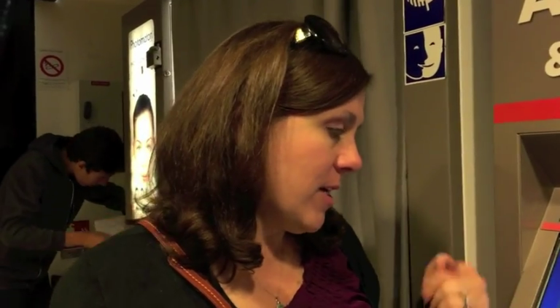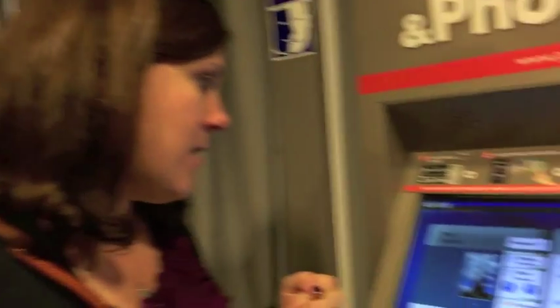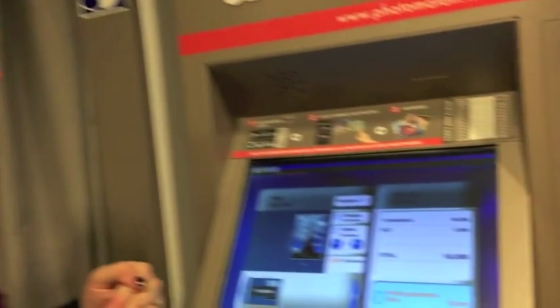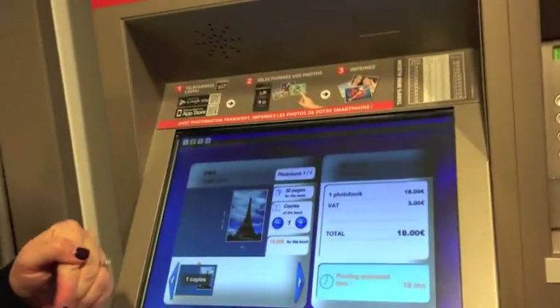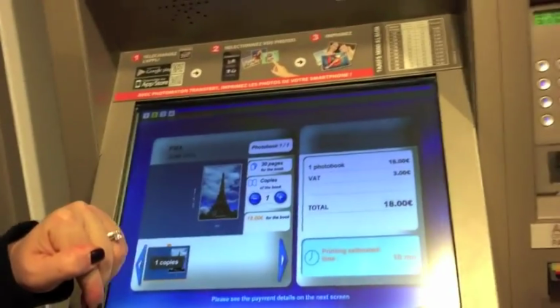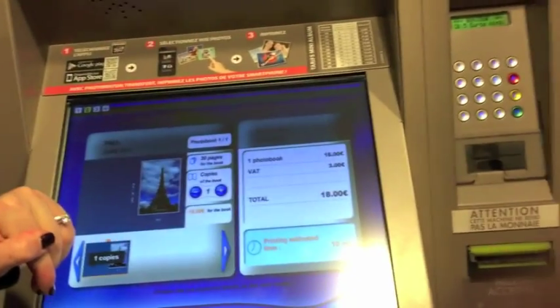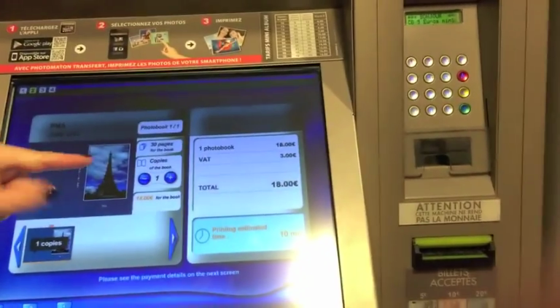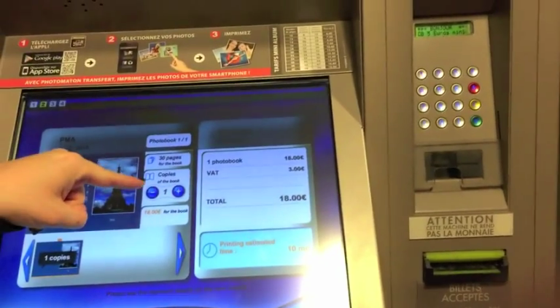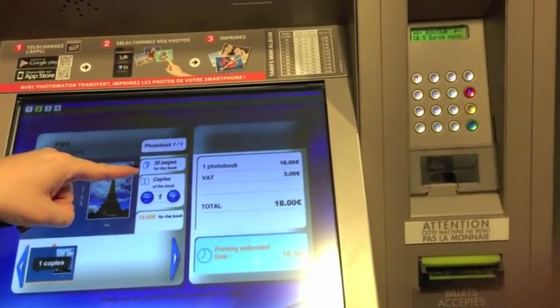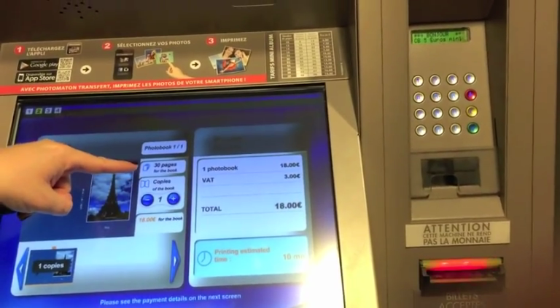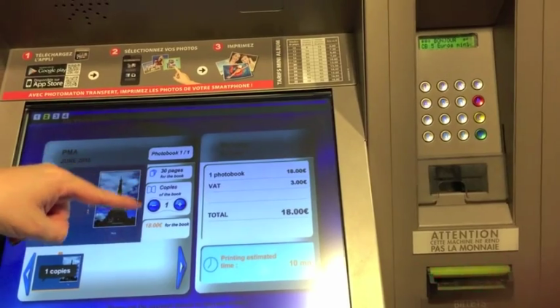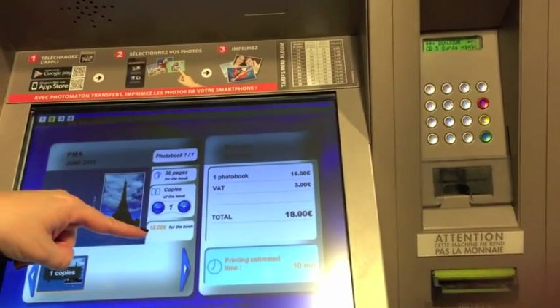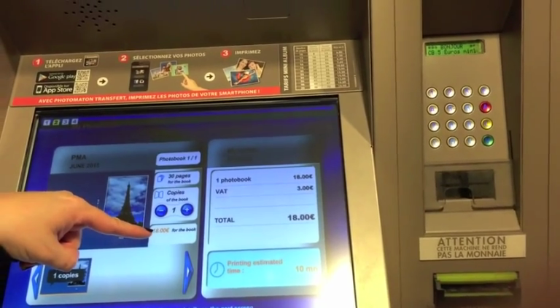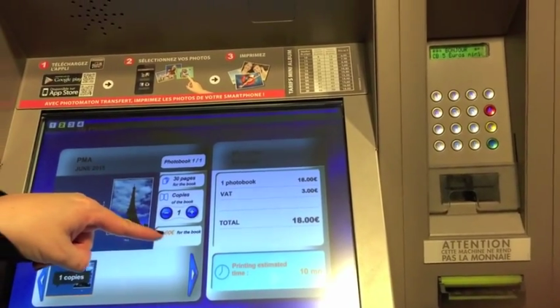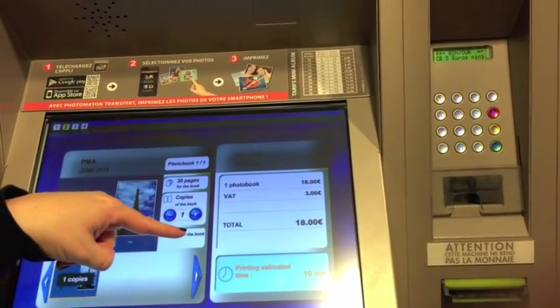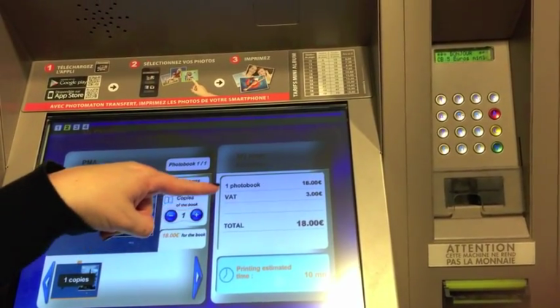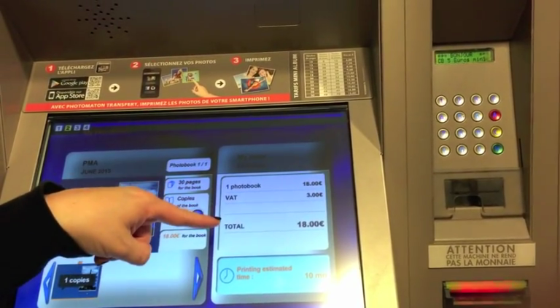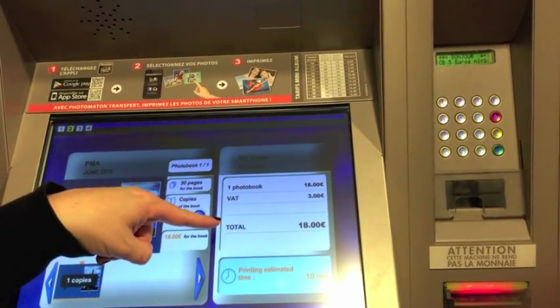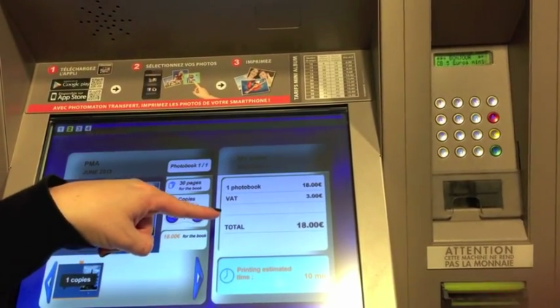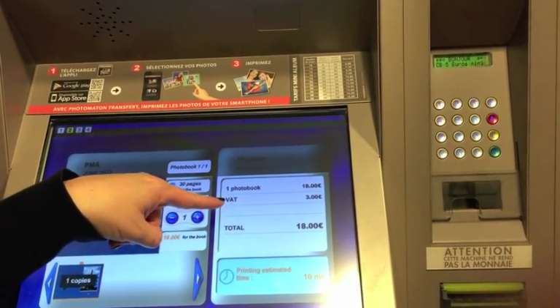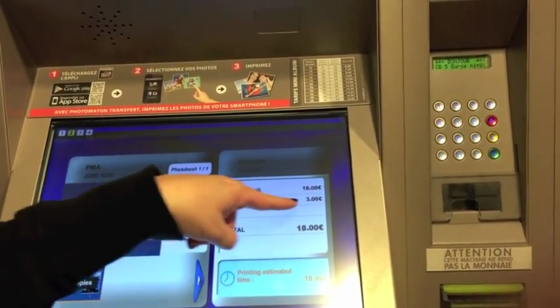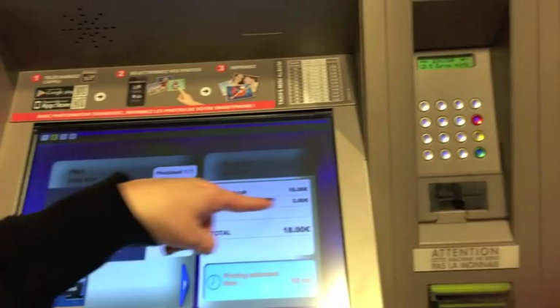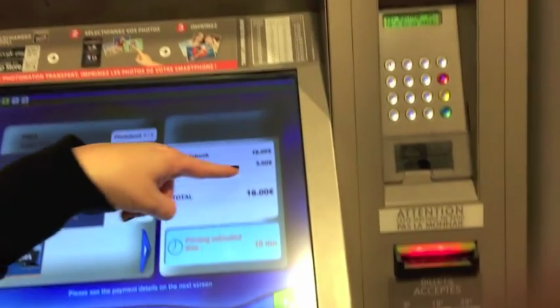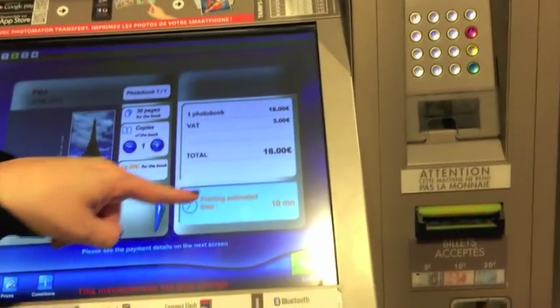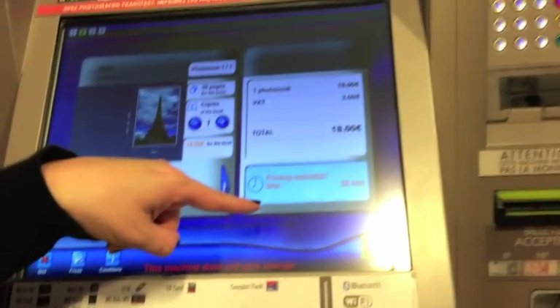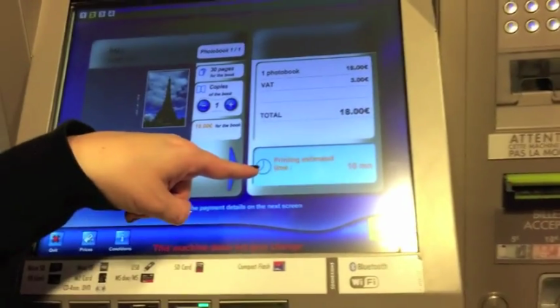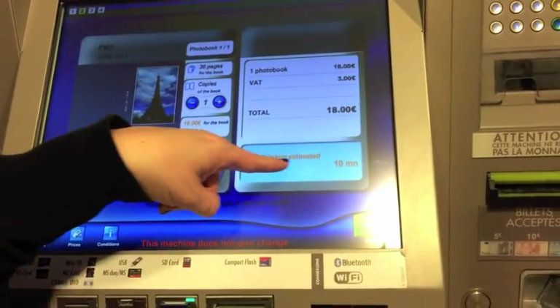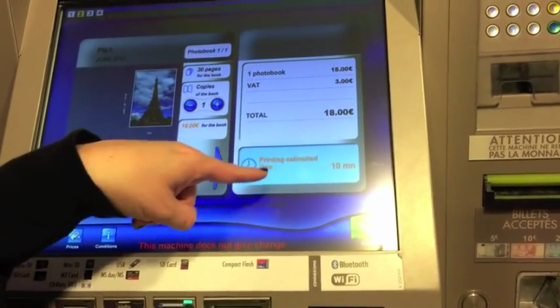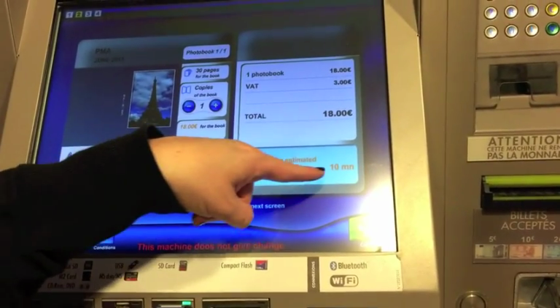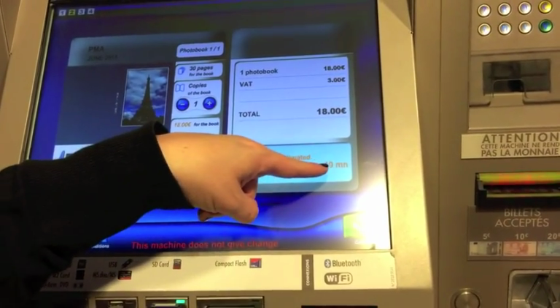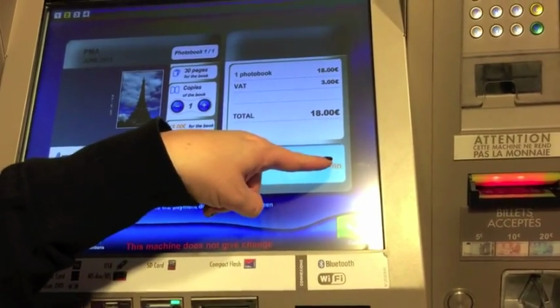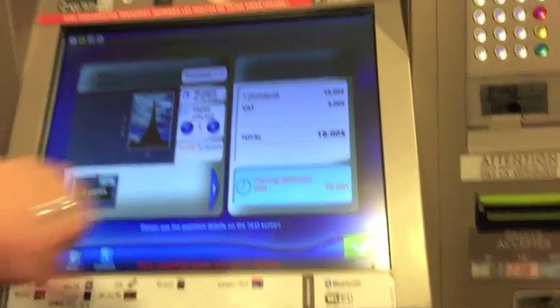And here it is. We have one copy, 30 pages, and it's 18 euros for the book plus tax of $3, with an estimated printing time of 10 minutes.